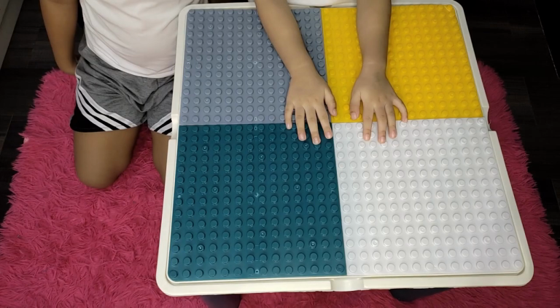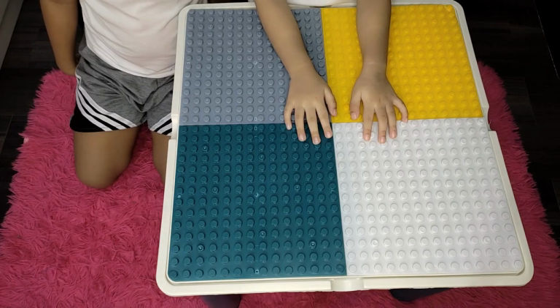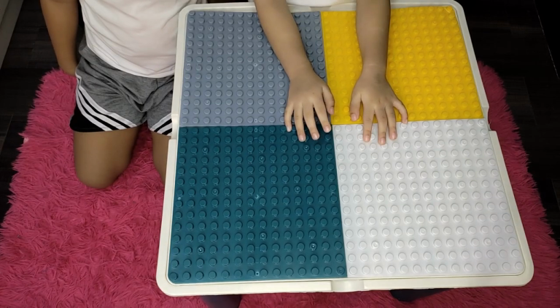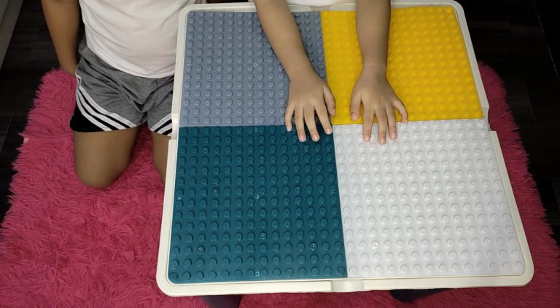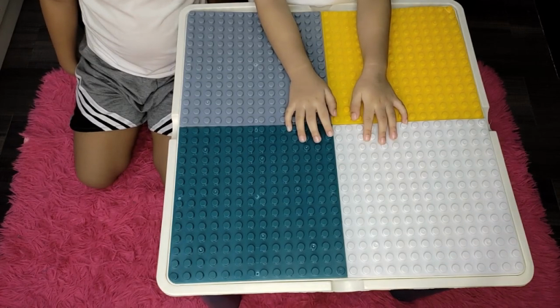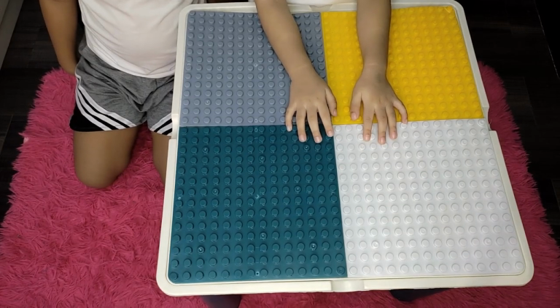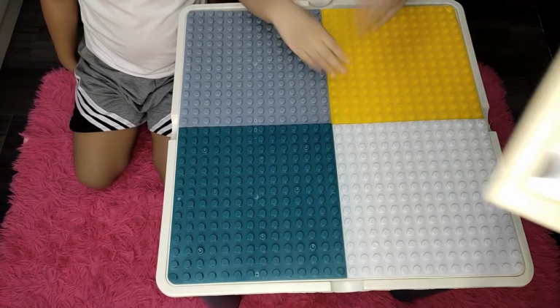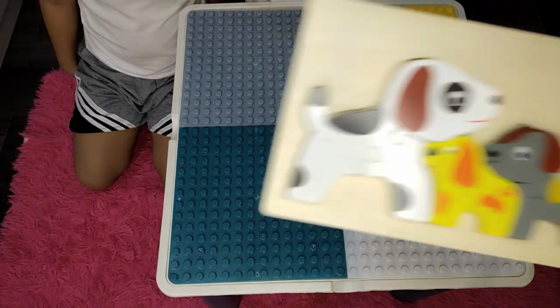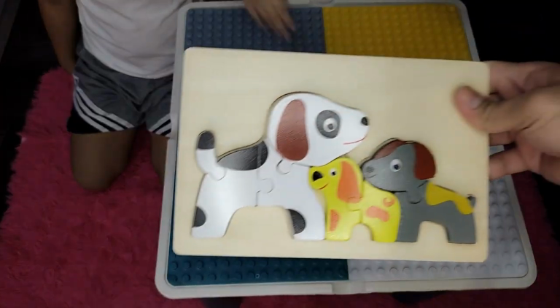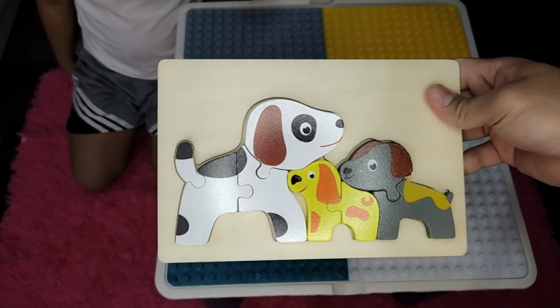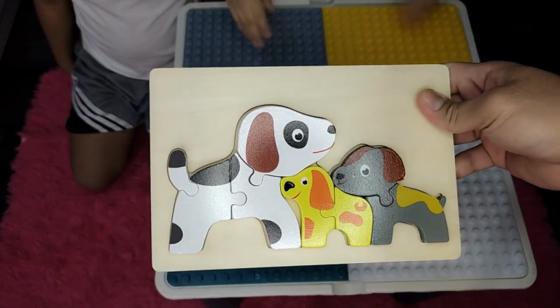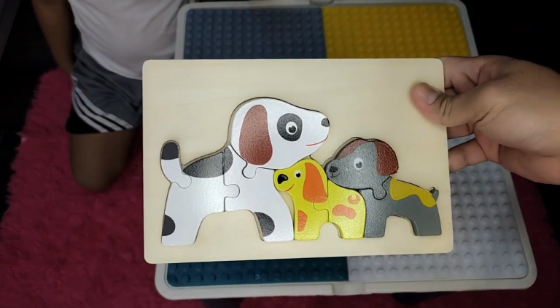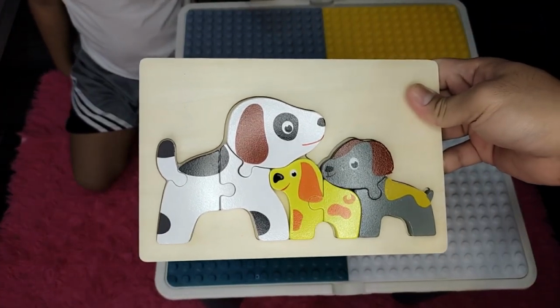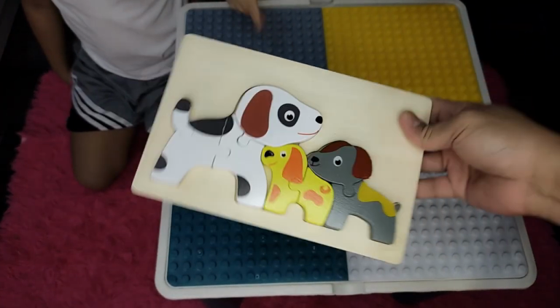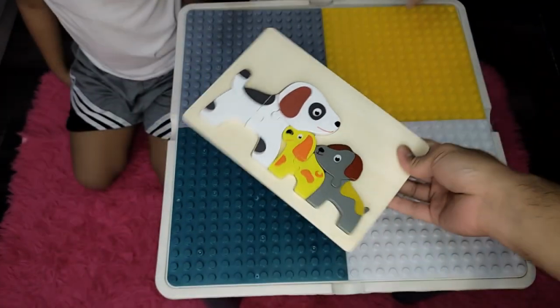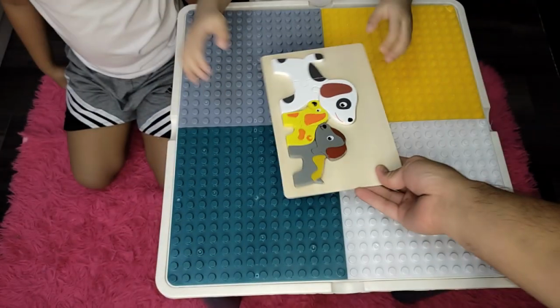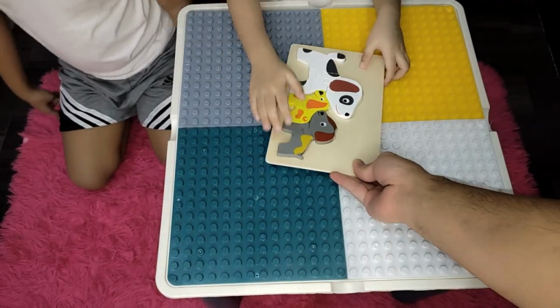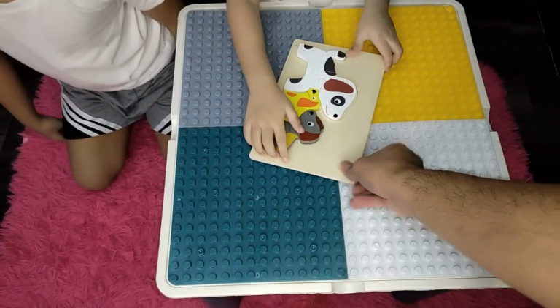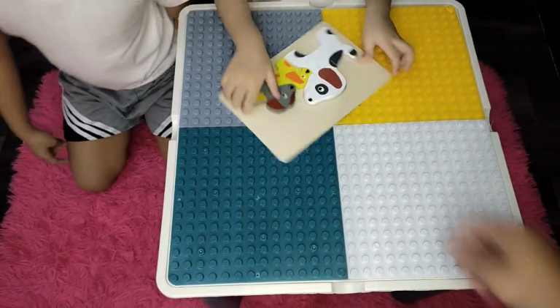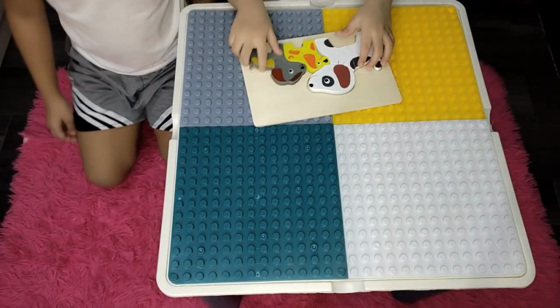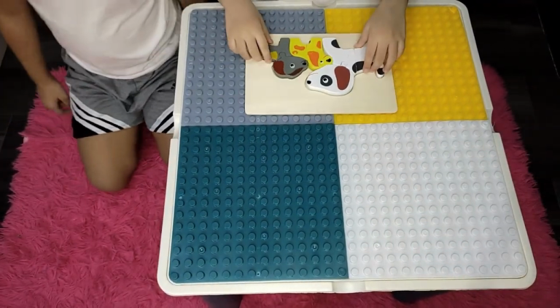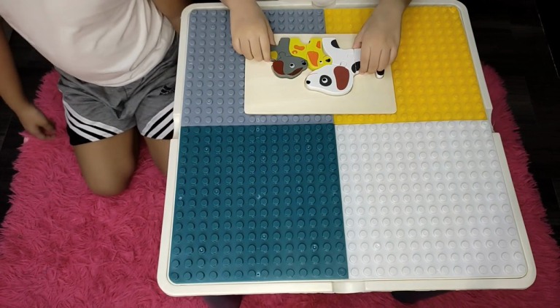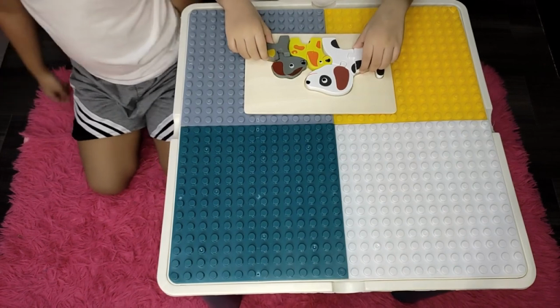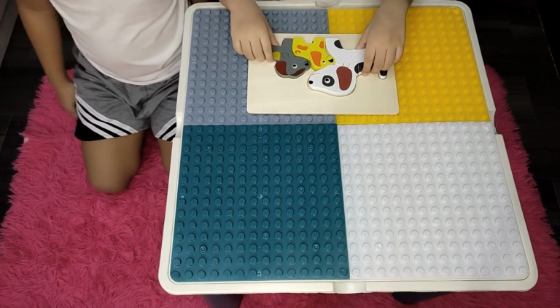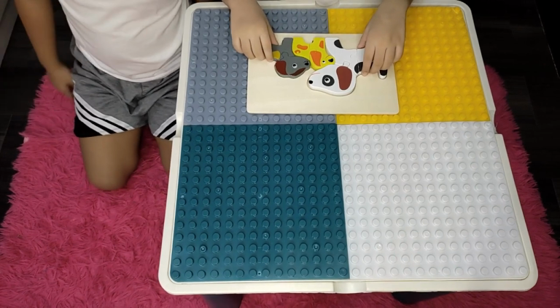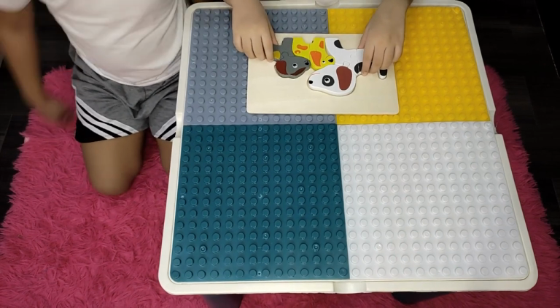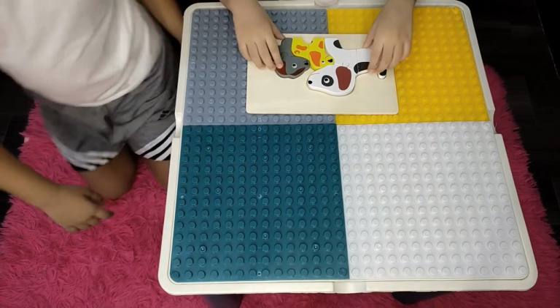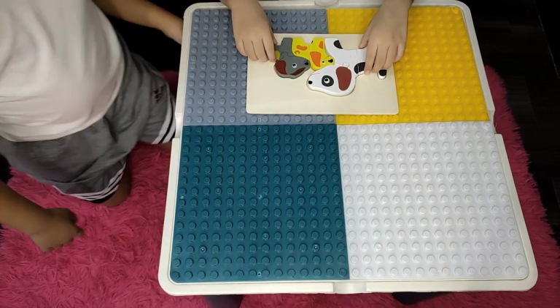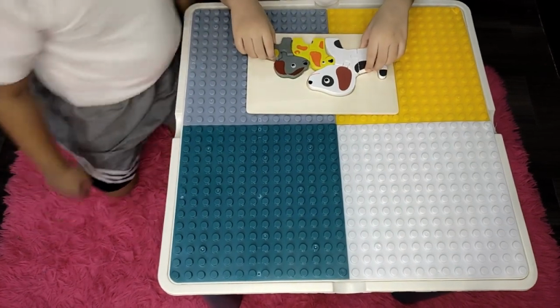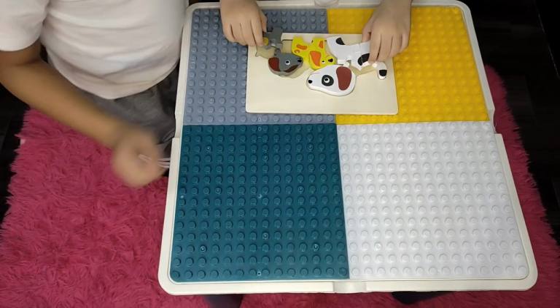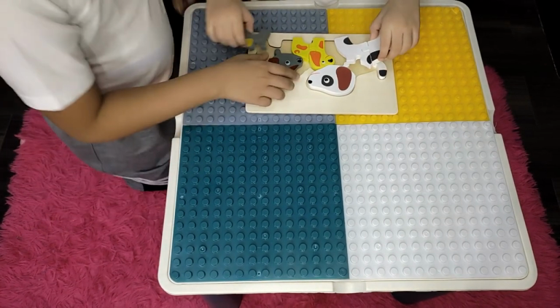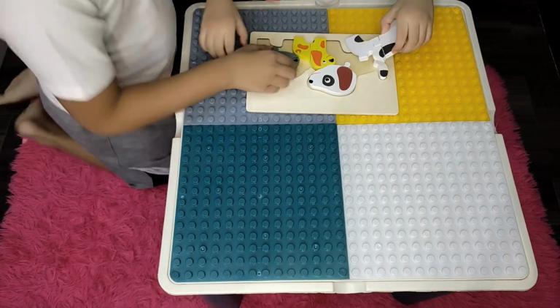Hey Barron, here's your dog family puzzle. Hello. You can help him. Okay.